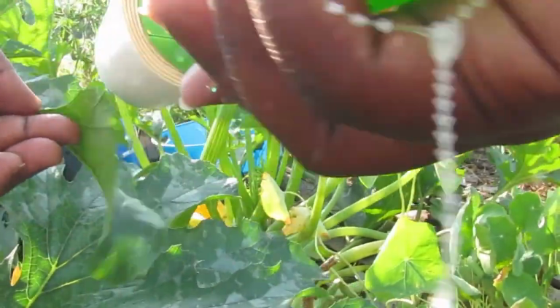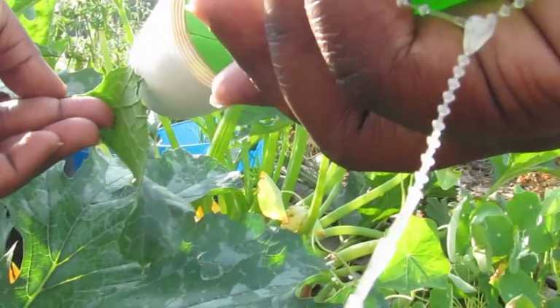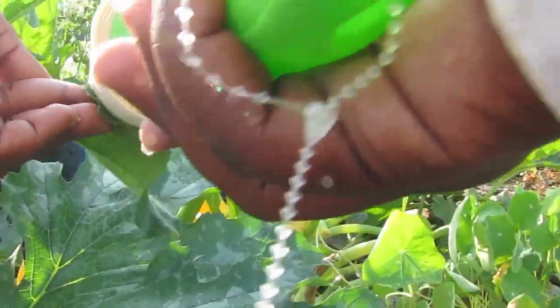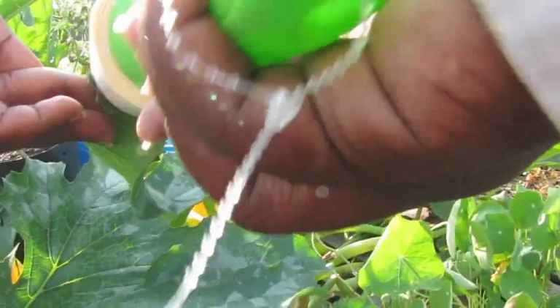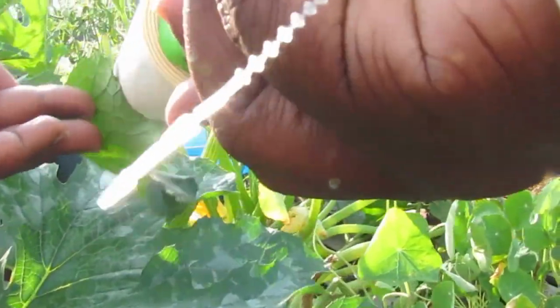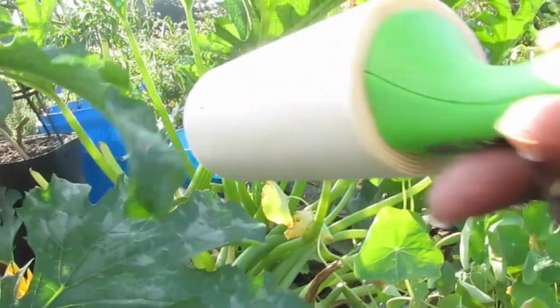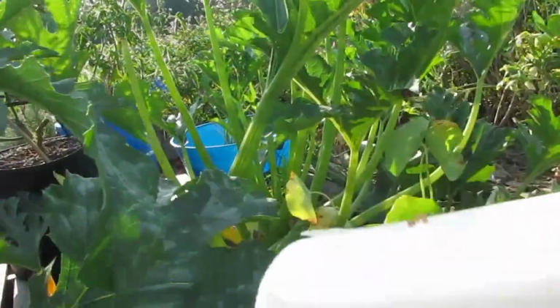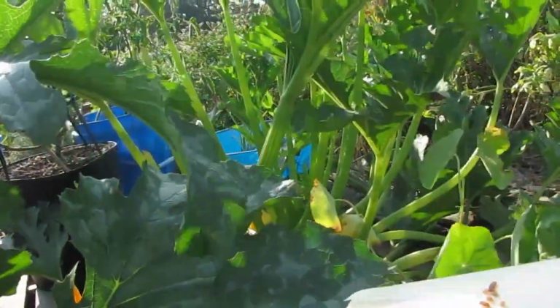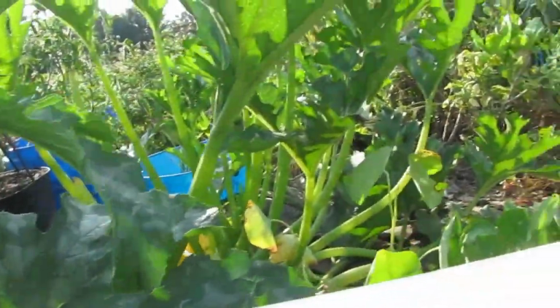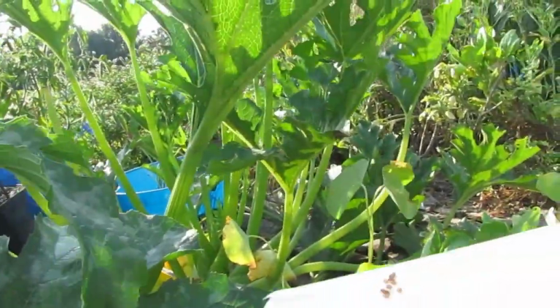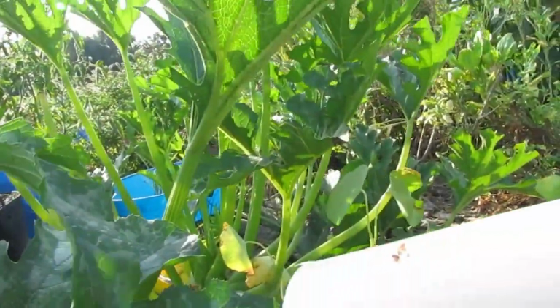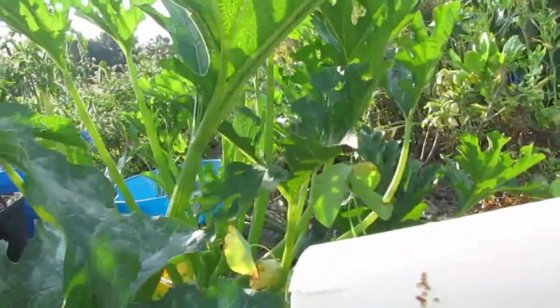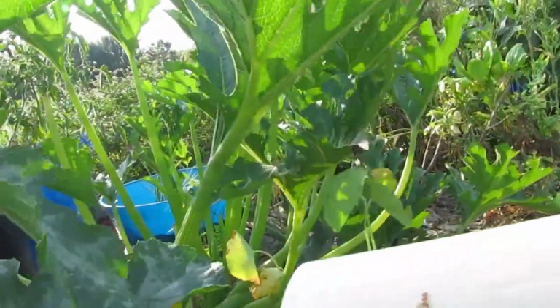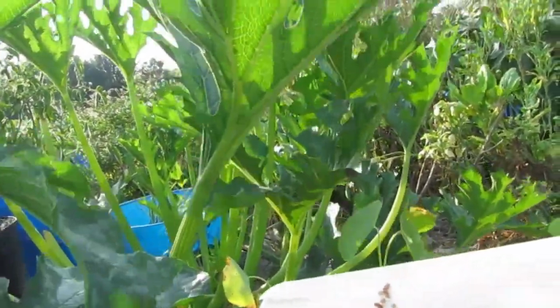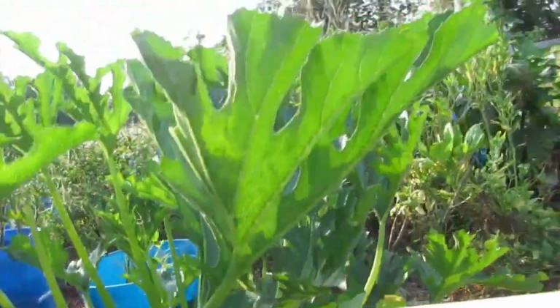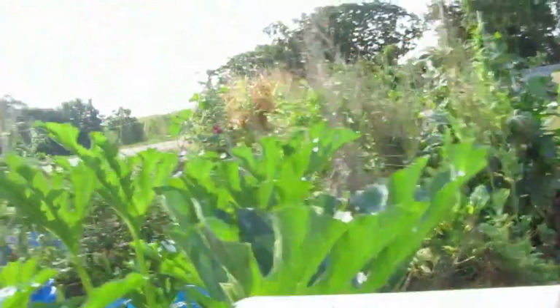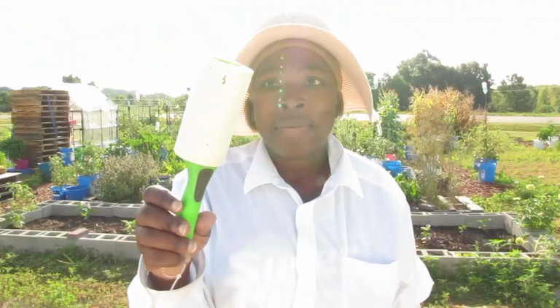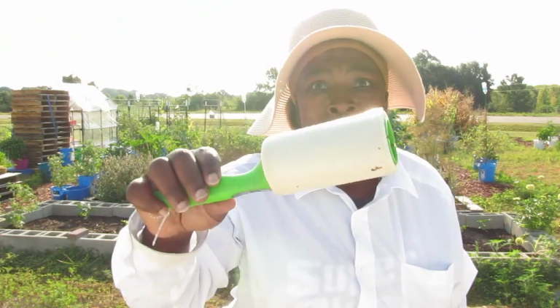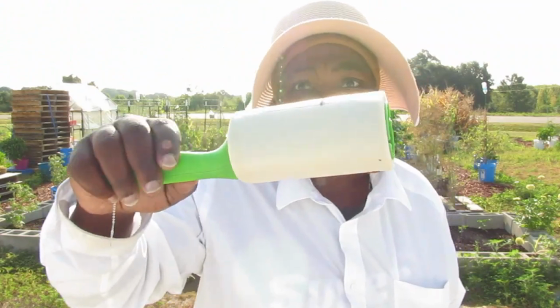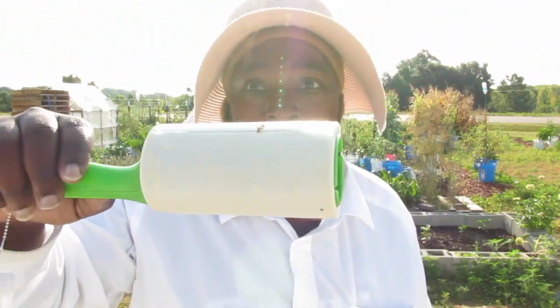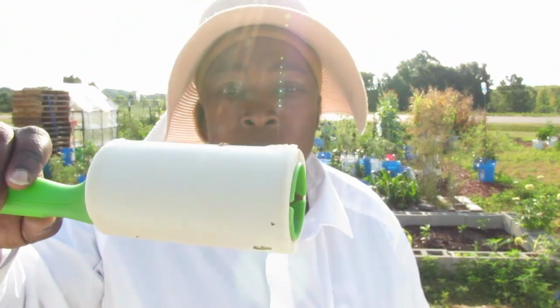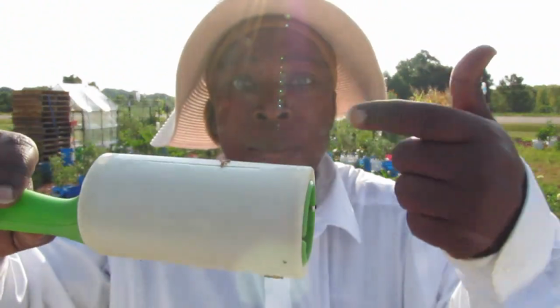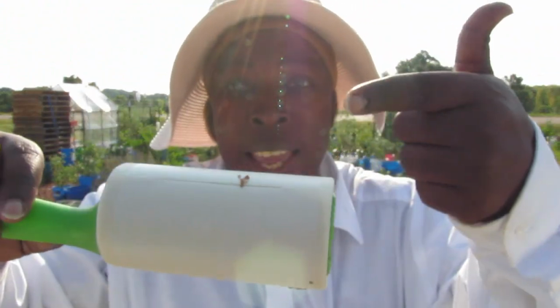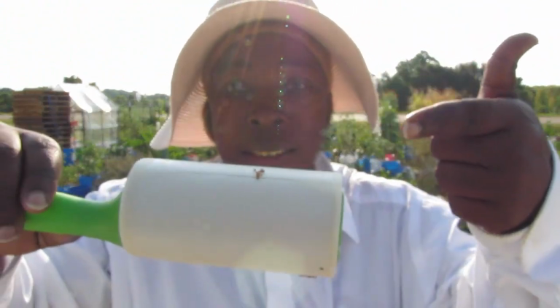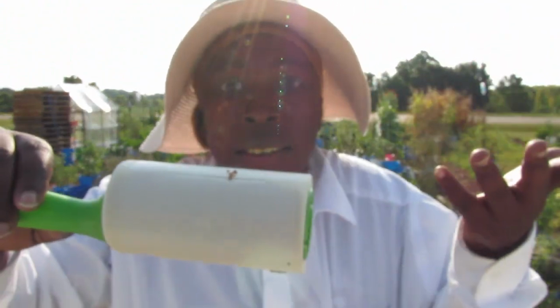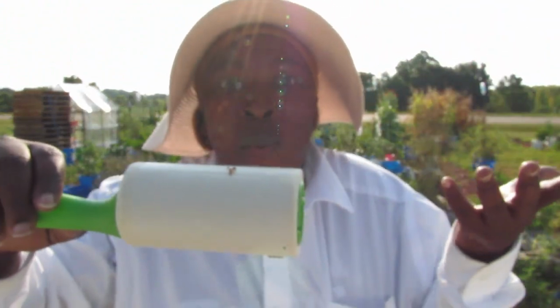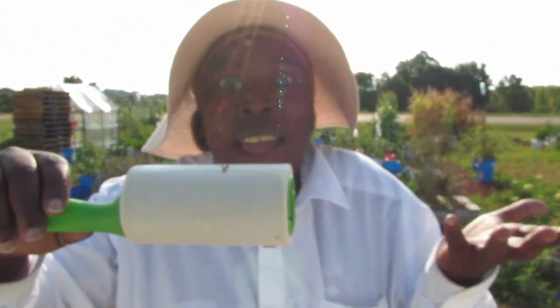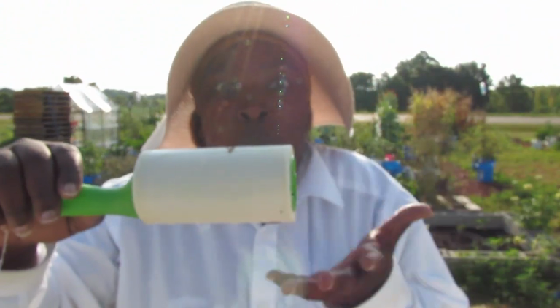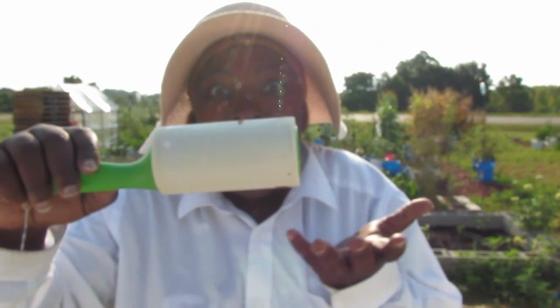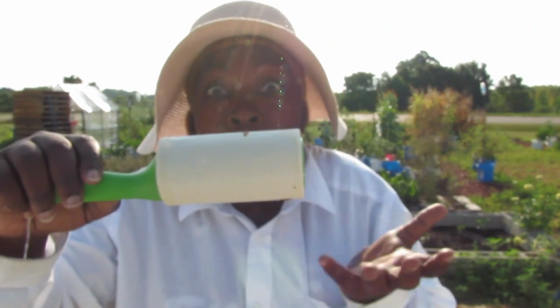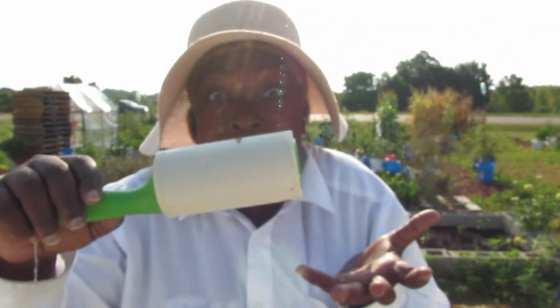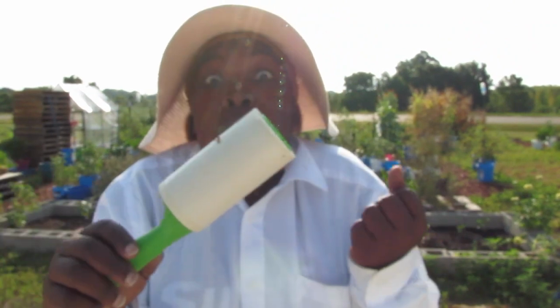Look at that — got them! Stink bug eggs. Where has this been my whole life?